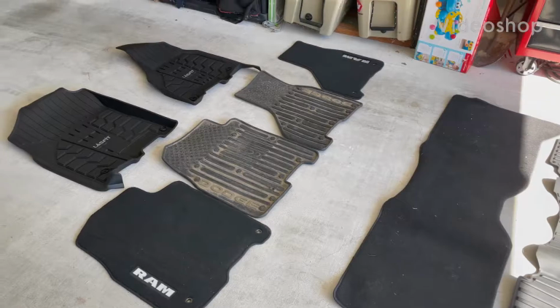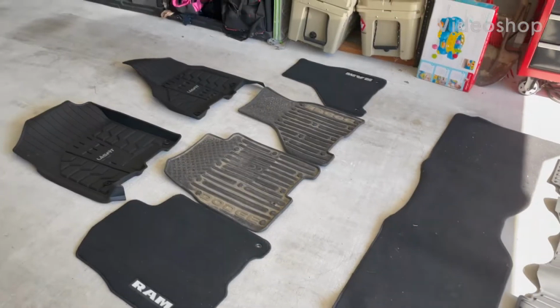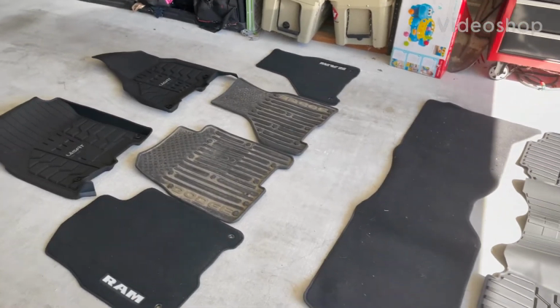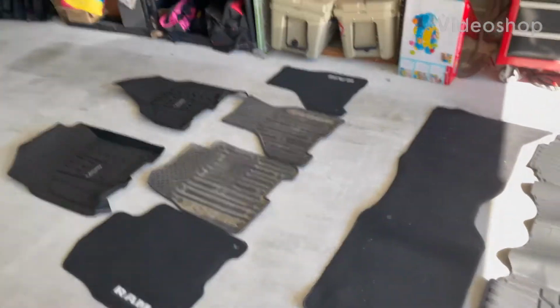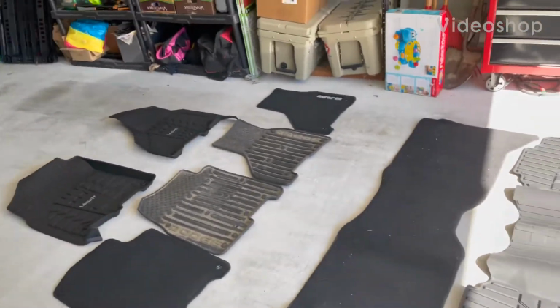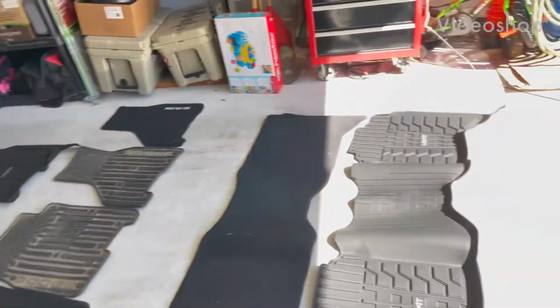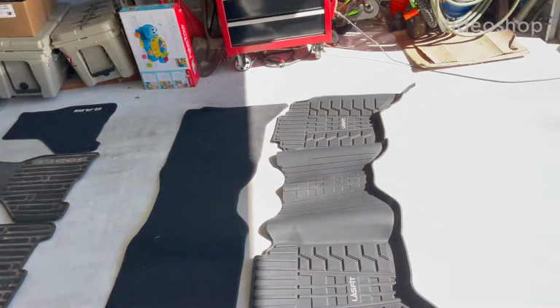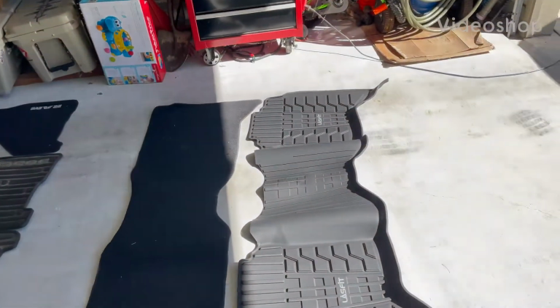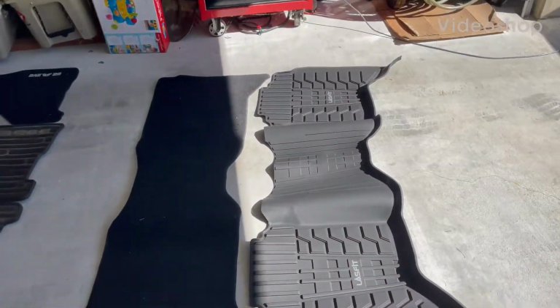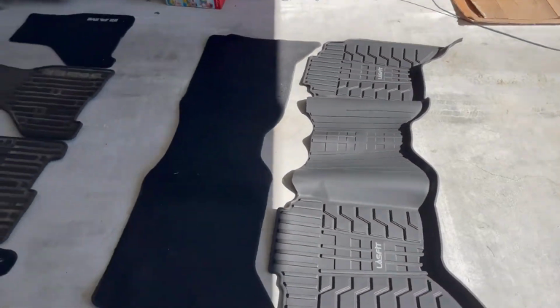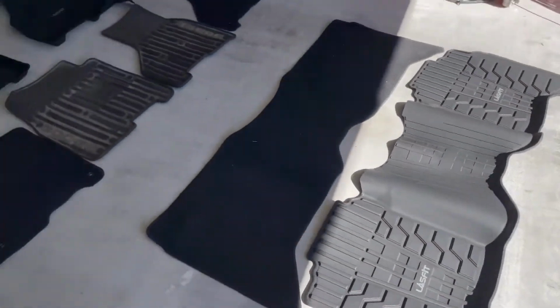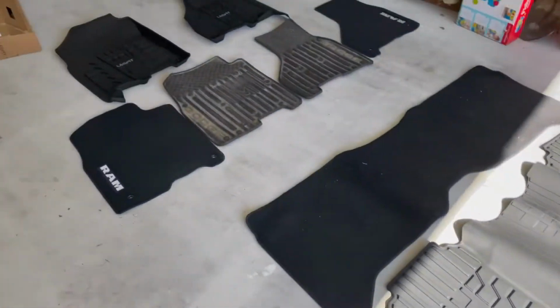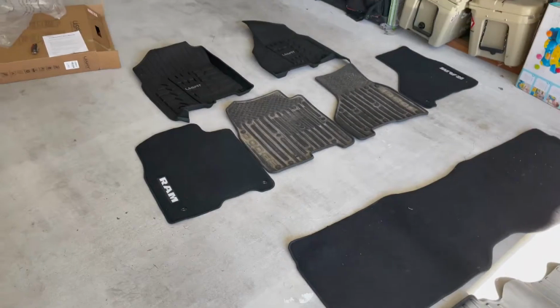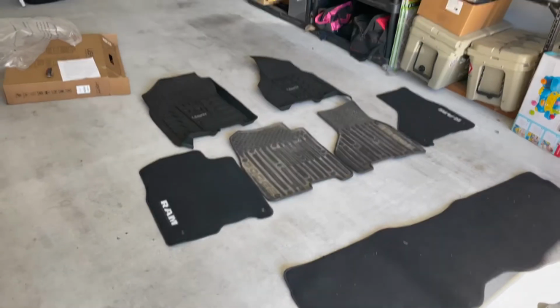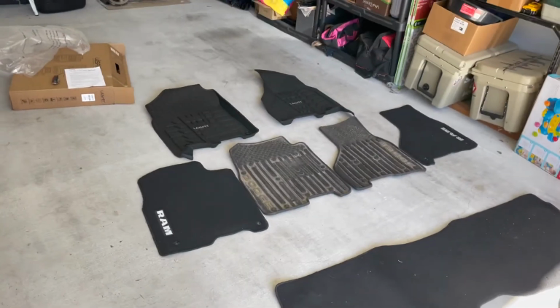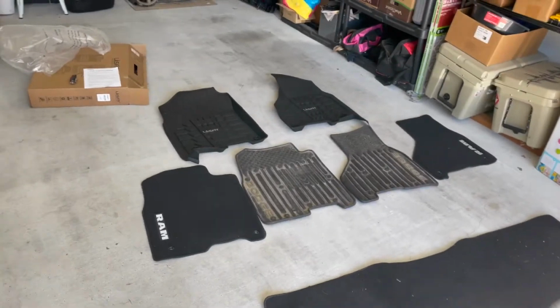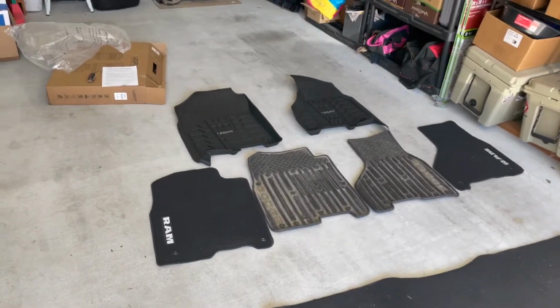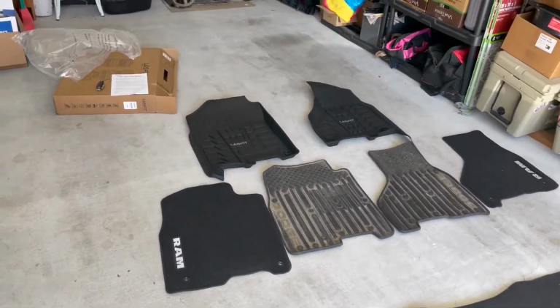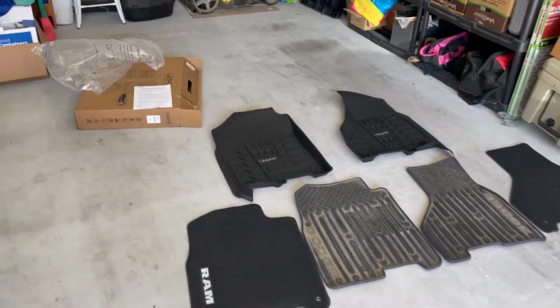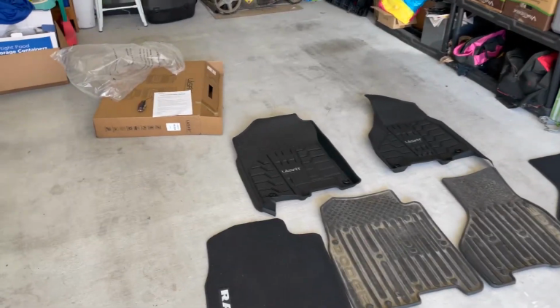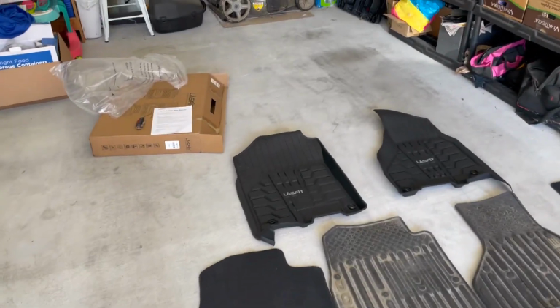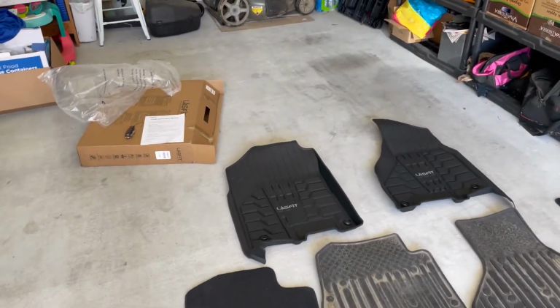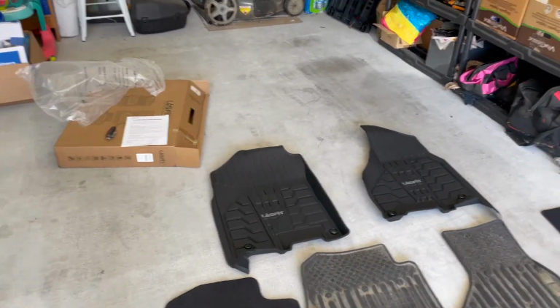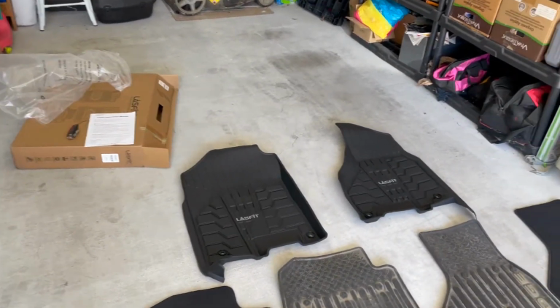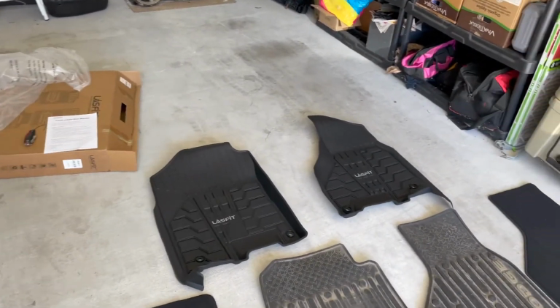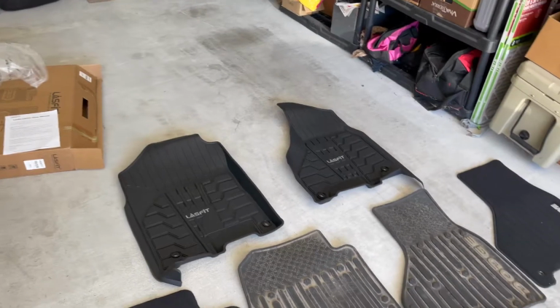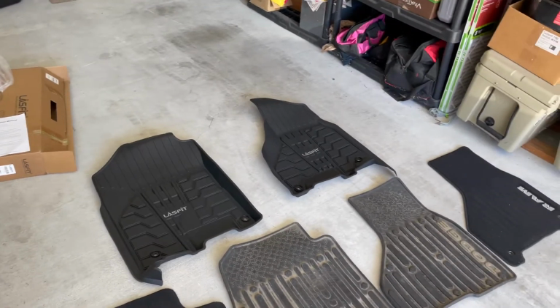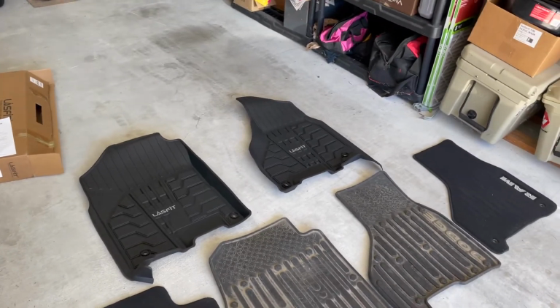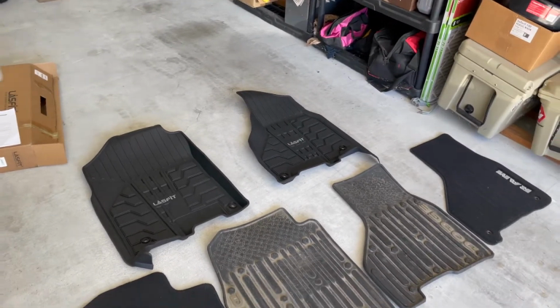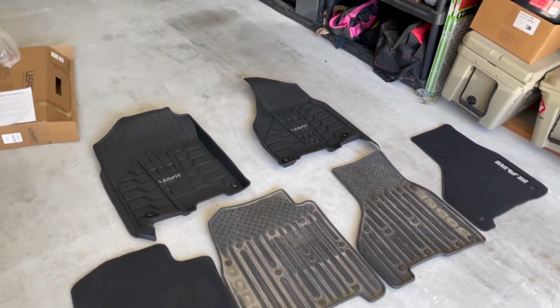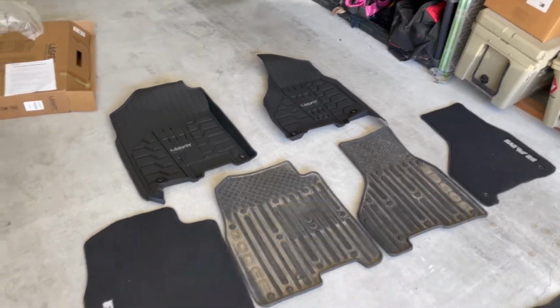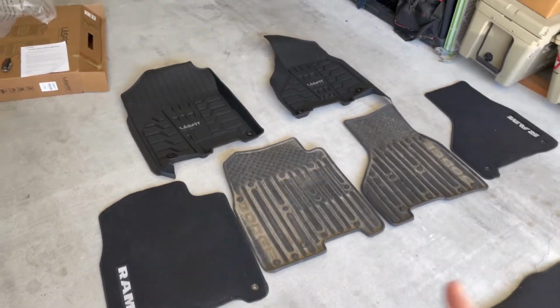What's going on everybody, bringing a new truck video for today. As you can tell, it's gonna be floor mats. Last Fit and I have kind of partnered up in a spark sponsorship with them.